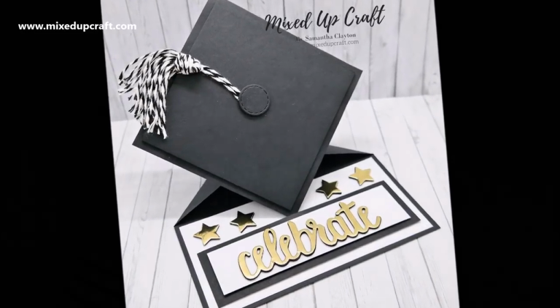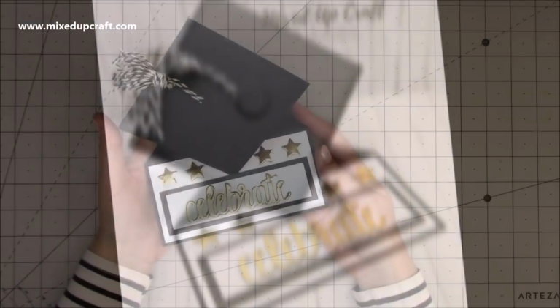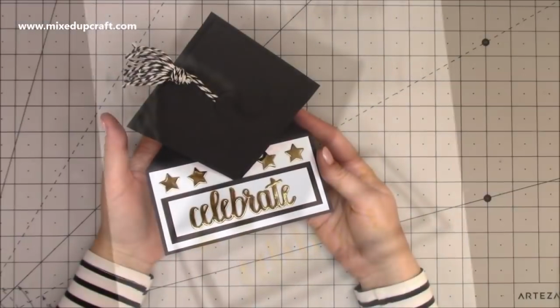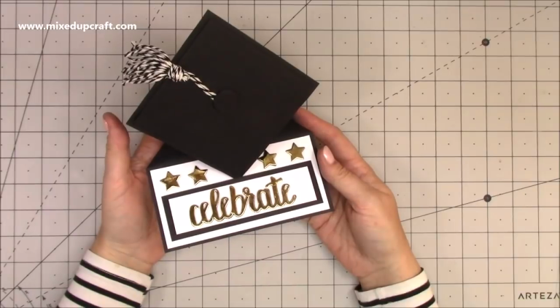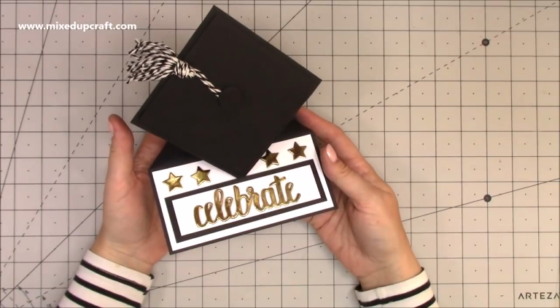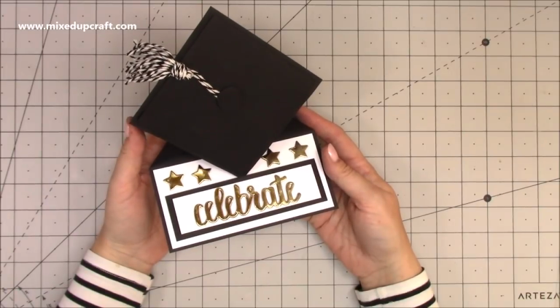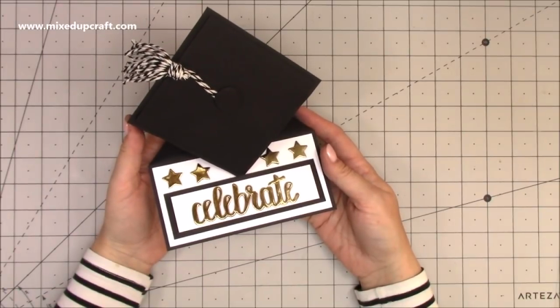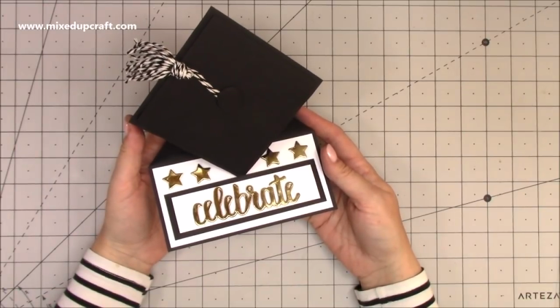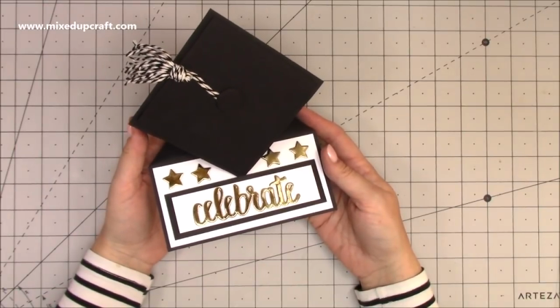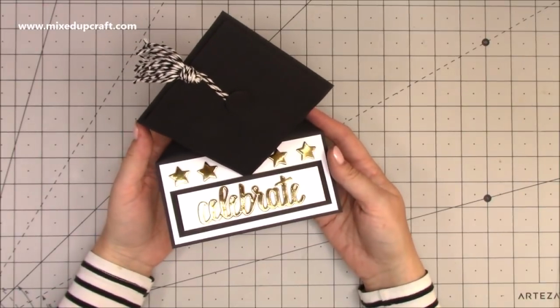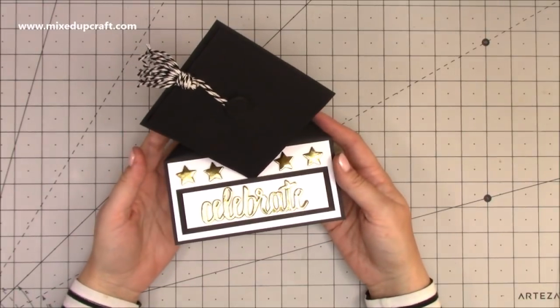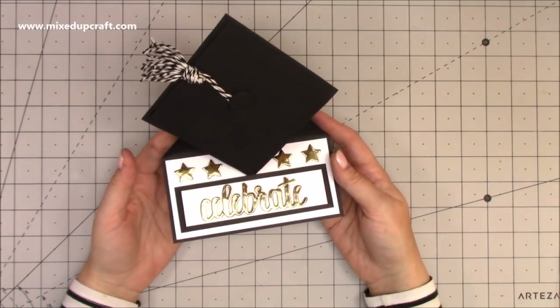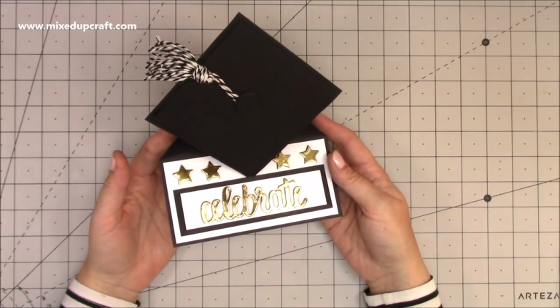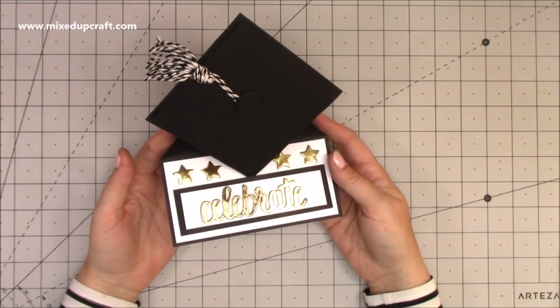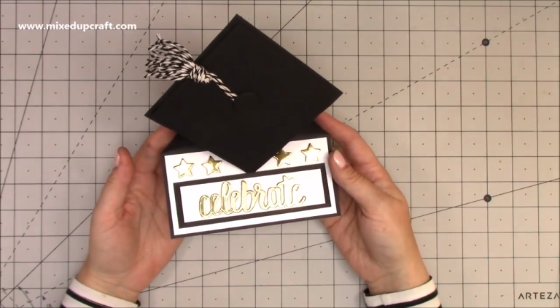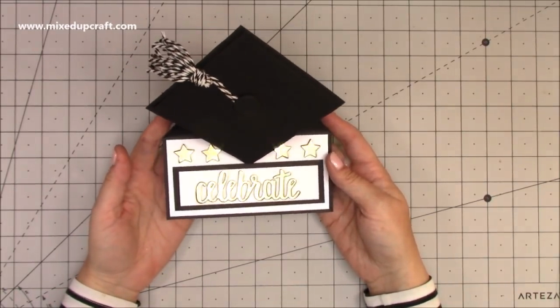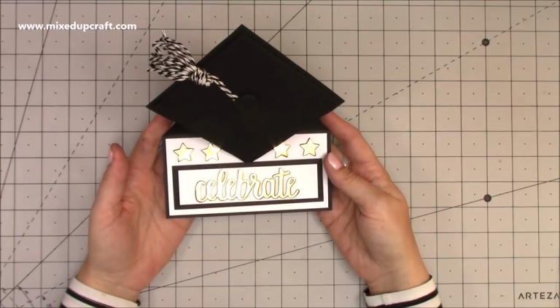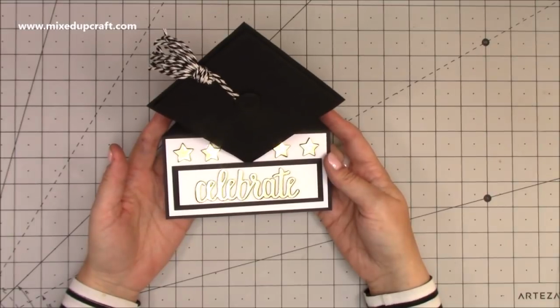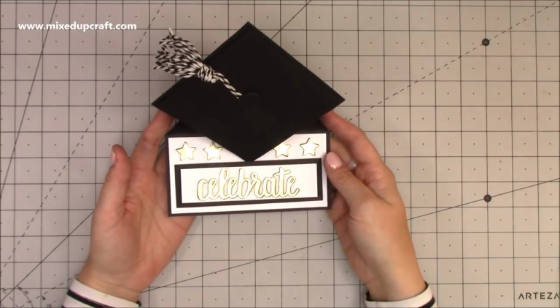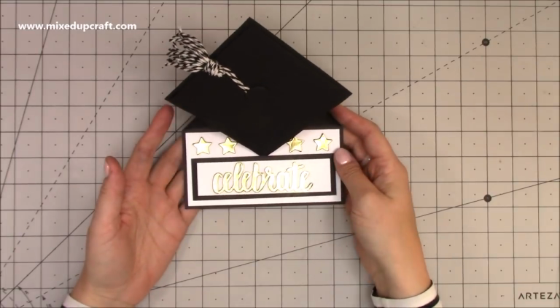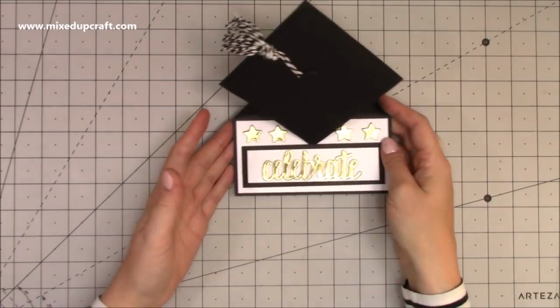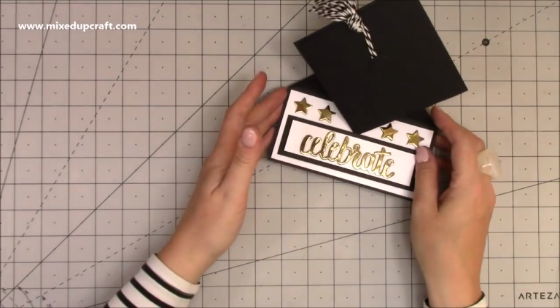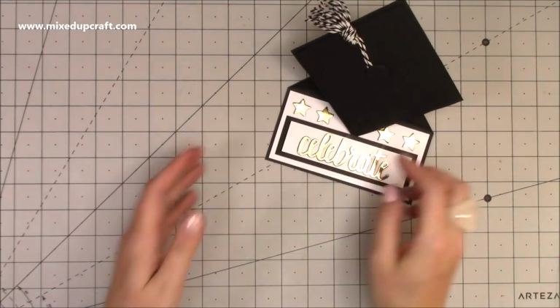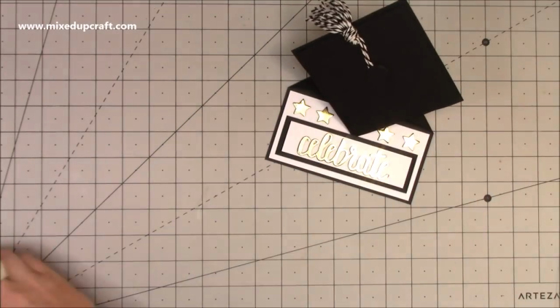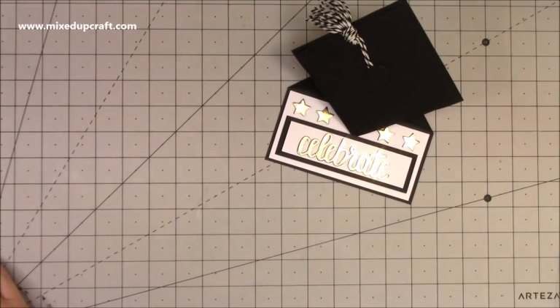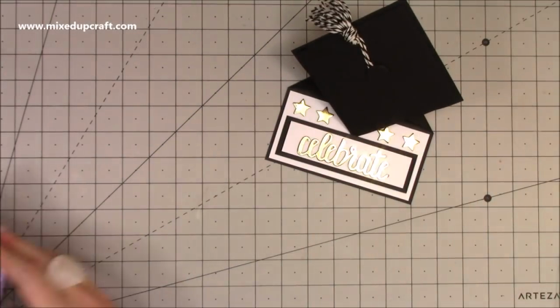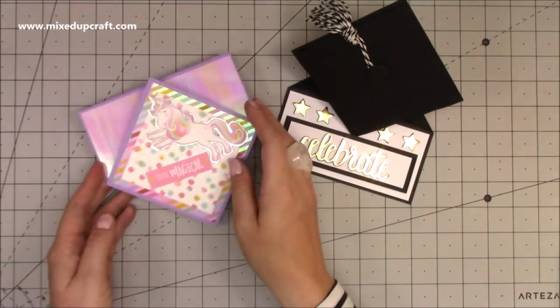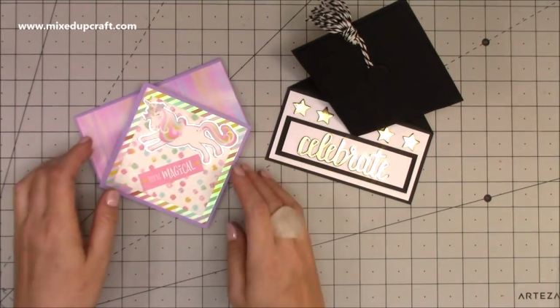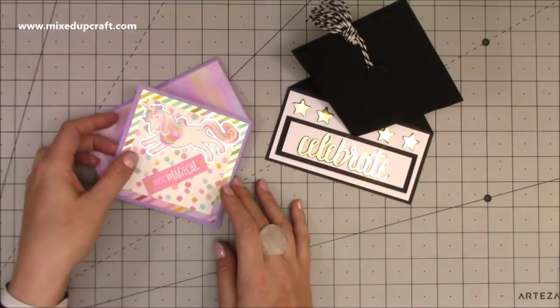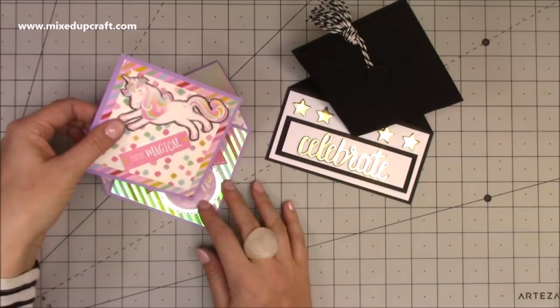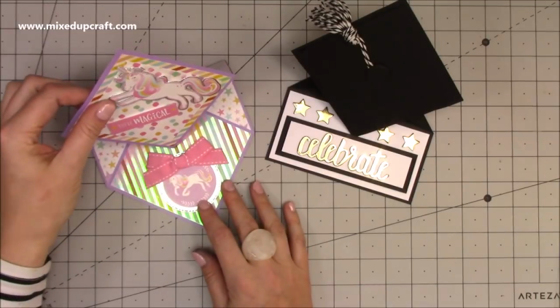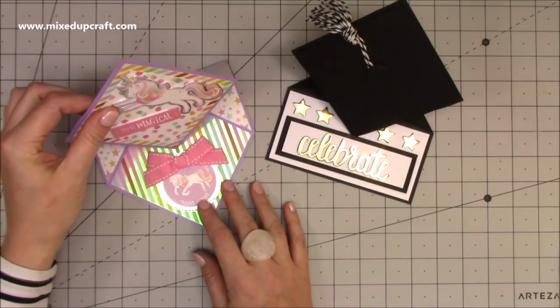Hi everybody, it's Sam at Mixed Up Craft. Thank you for watching my tutorial today. I'm going to be showing you how to make this graduation cap card, and basically all it is is the reverse of this diamond easel card that I've done.